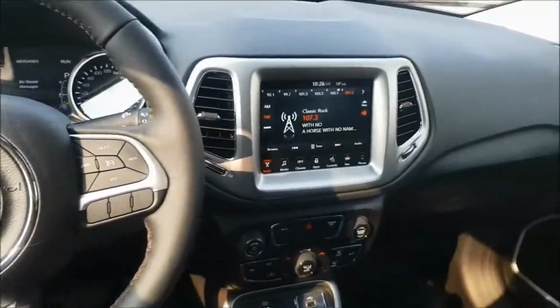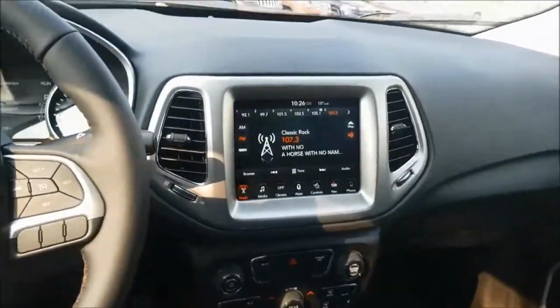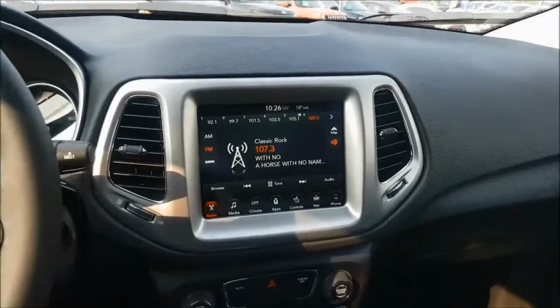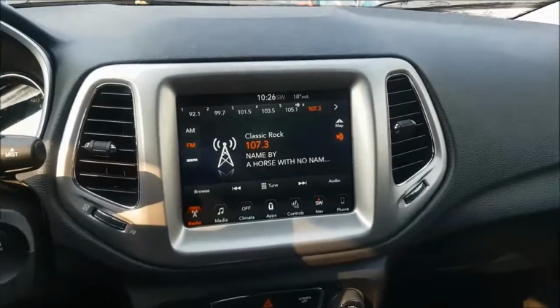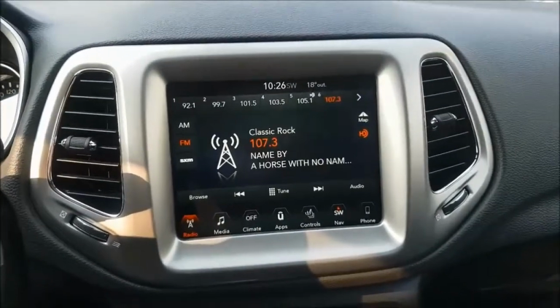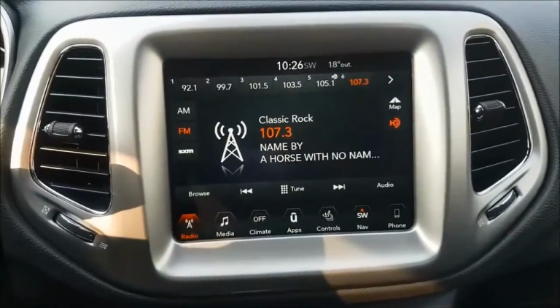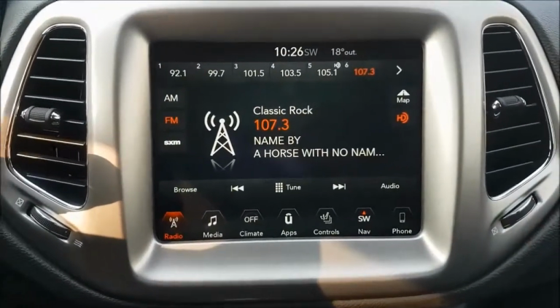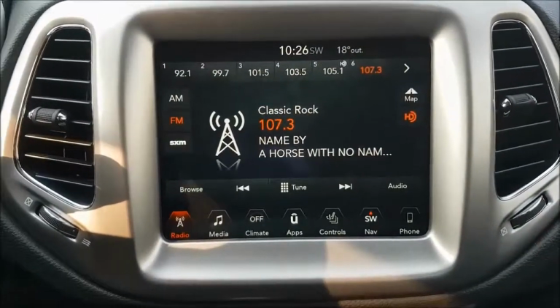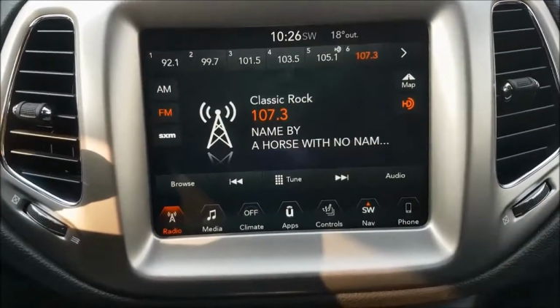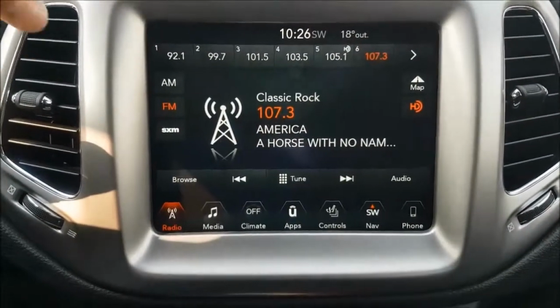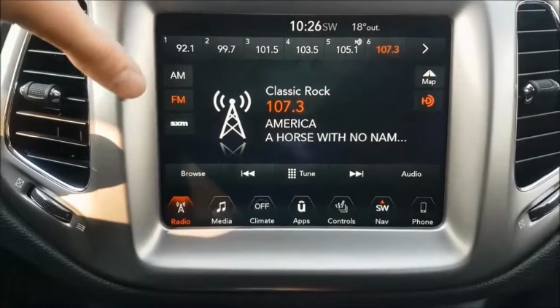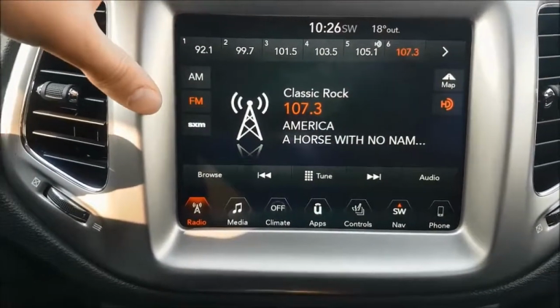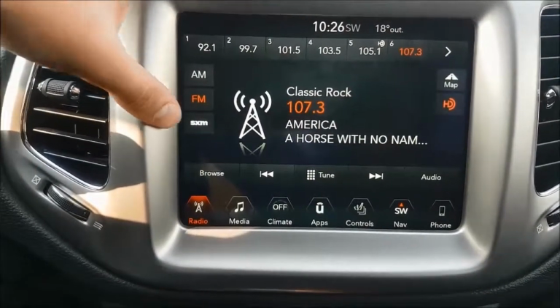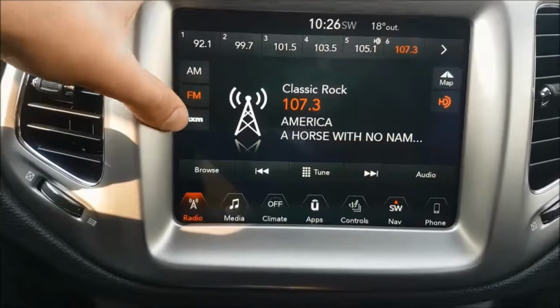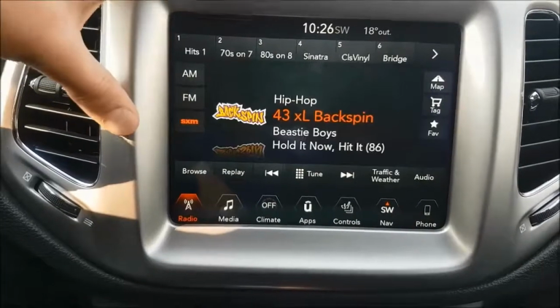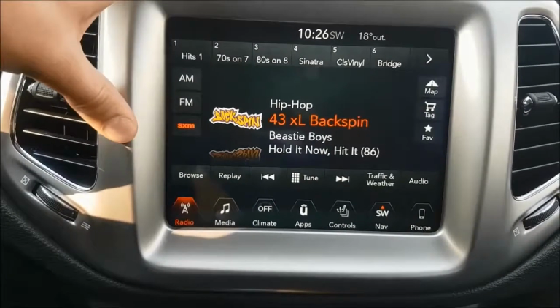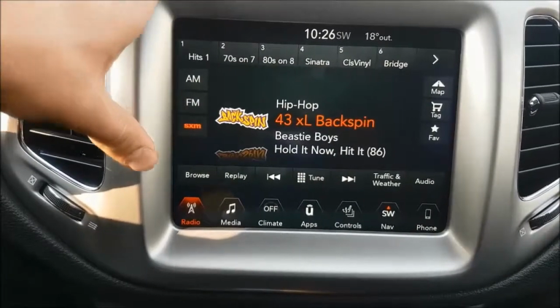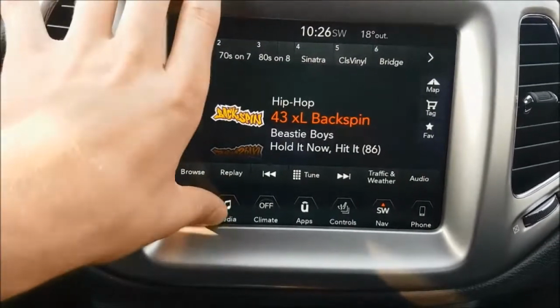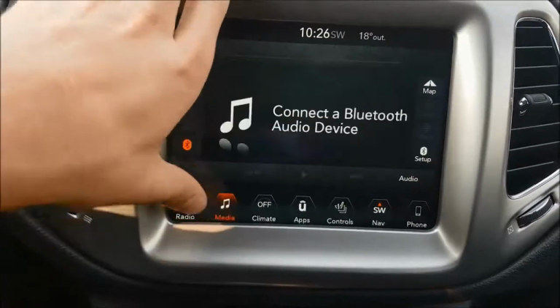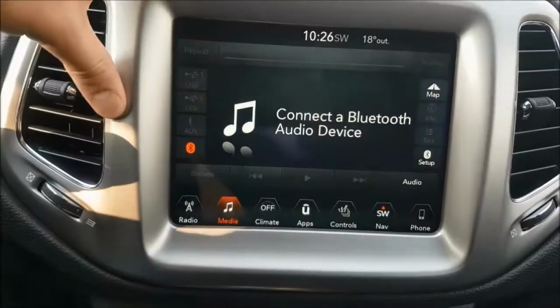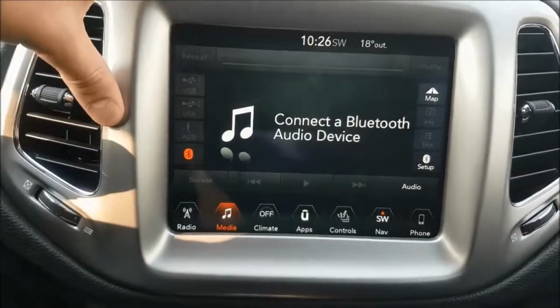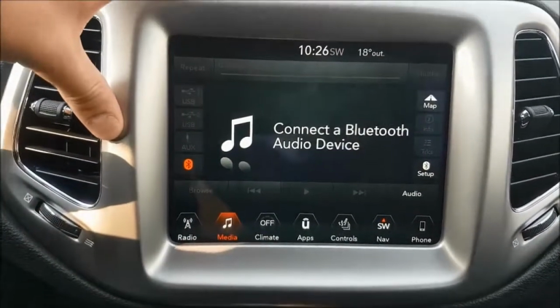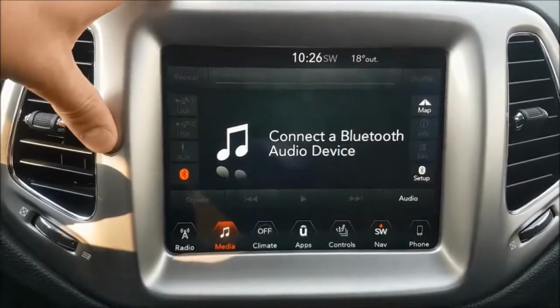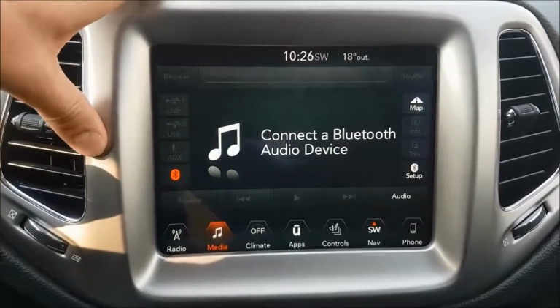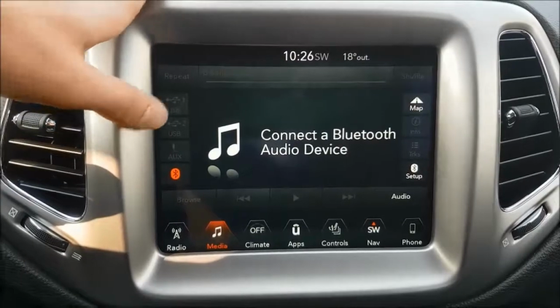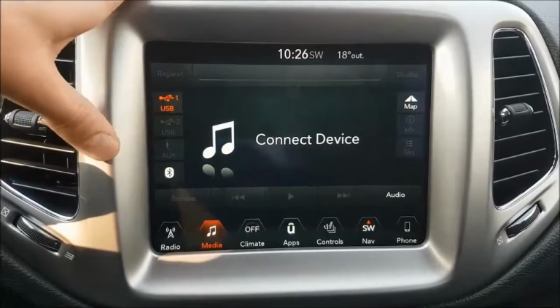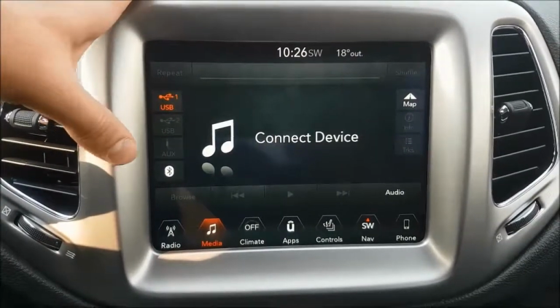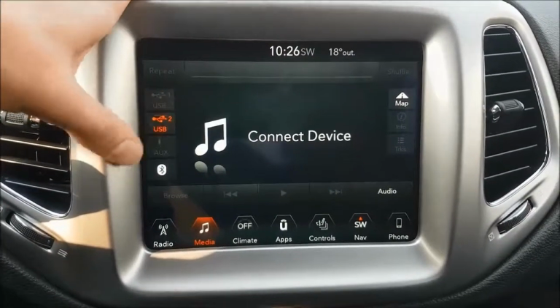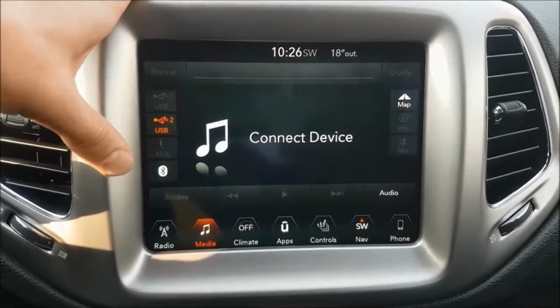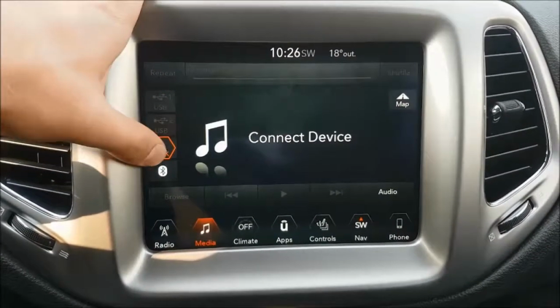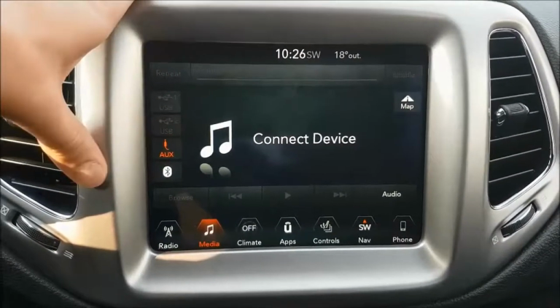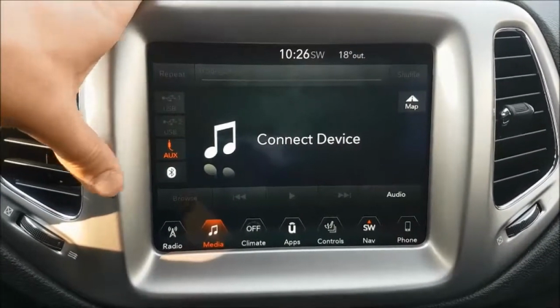Over to your multimedia center you have your standard AM and FM options with Sirius XM radio if you choose to subscribe. There's also two USB ports, an auxiliary jack and Bluetooth connect.